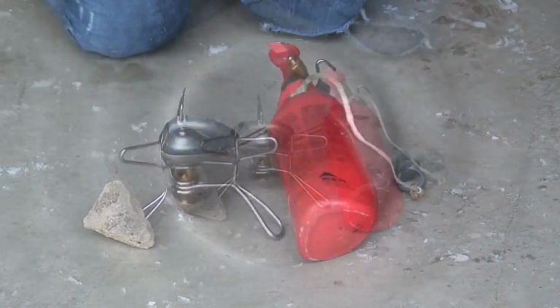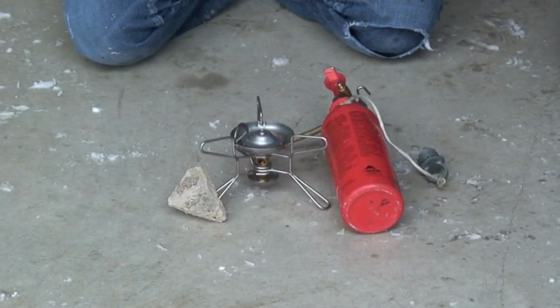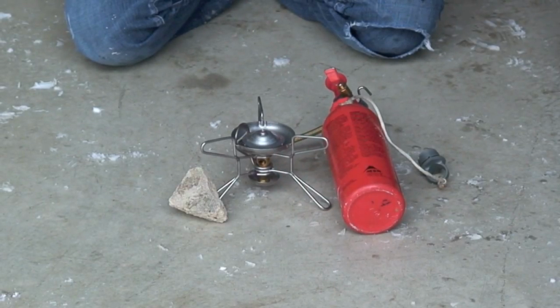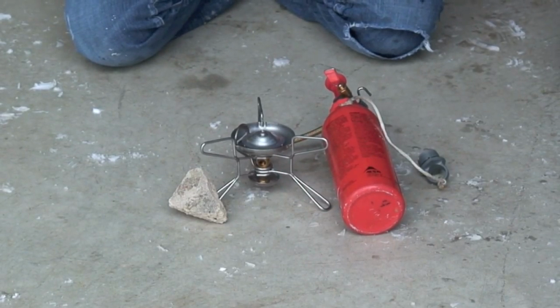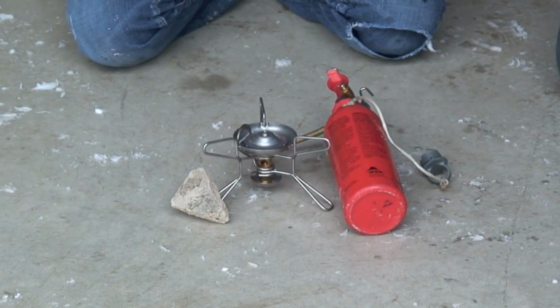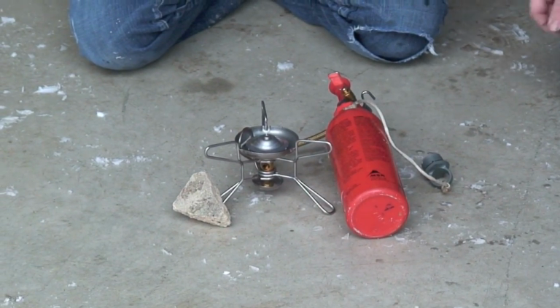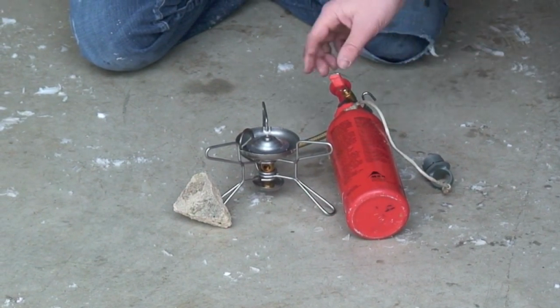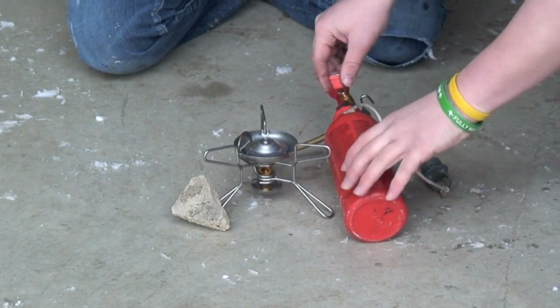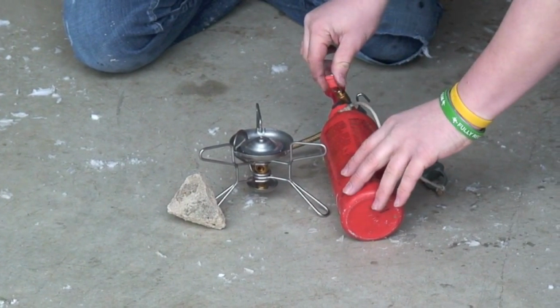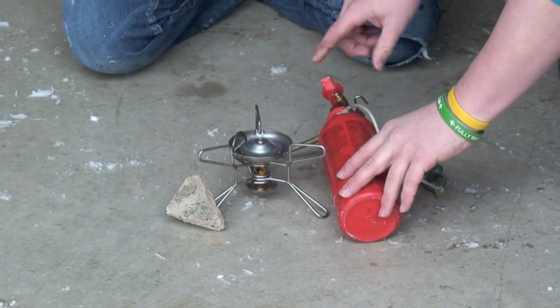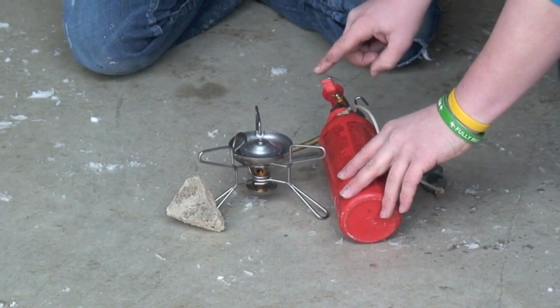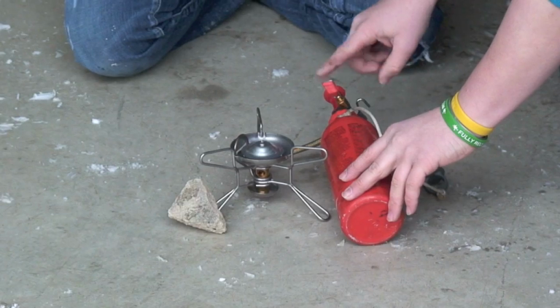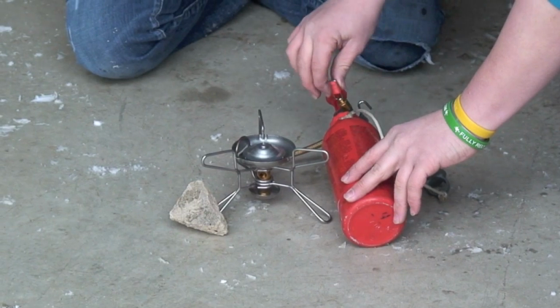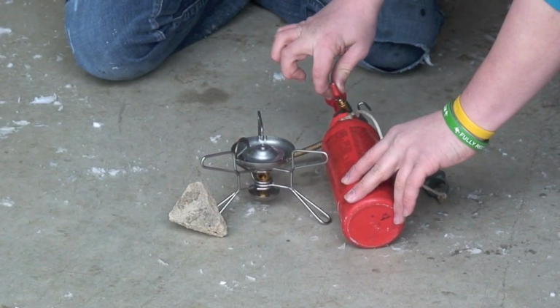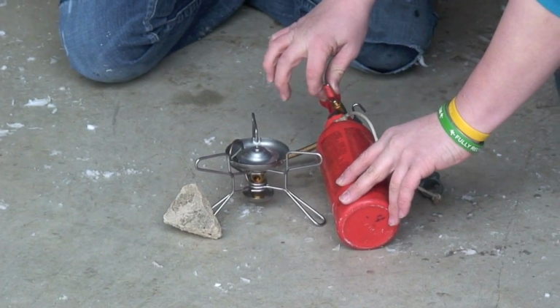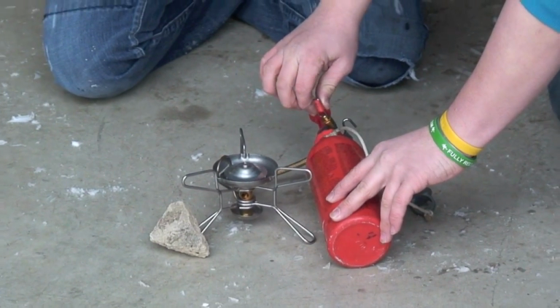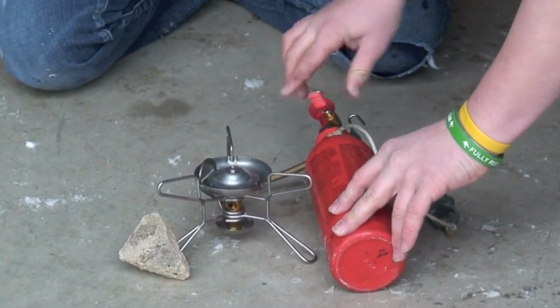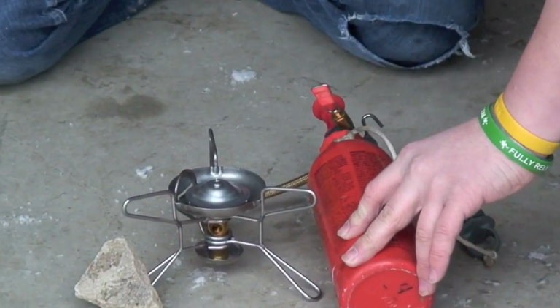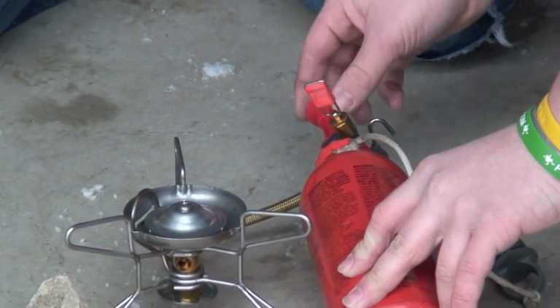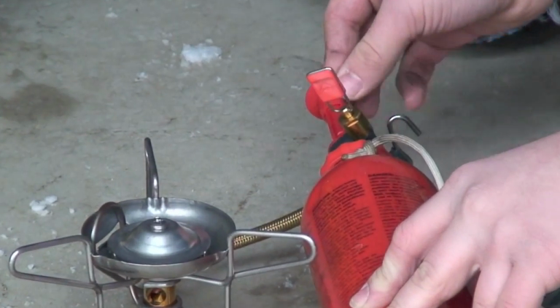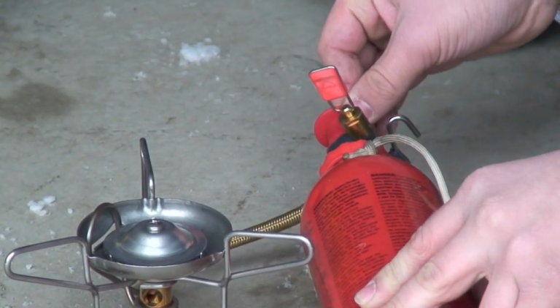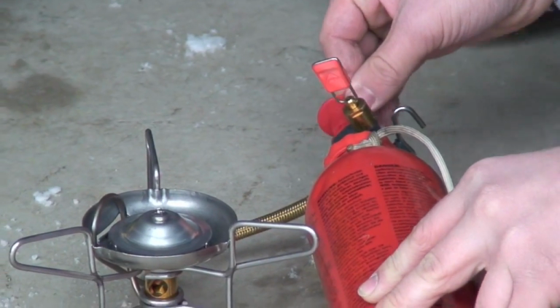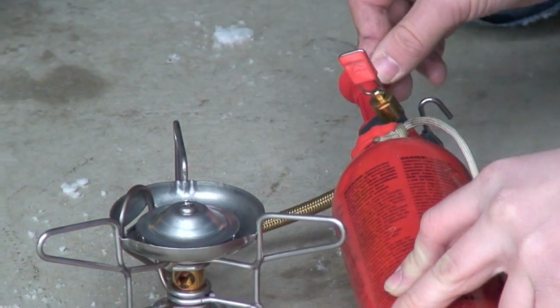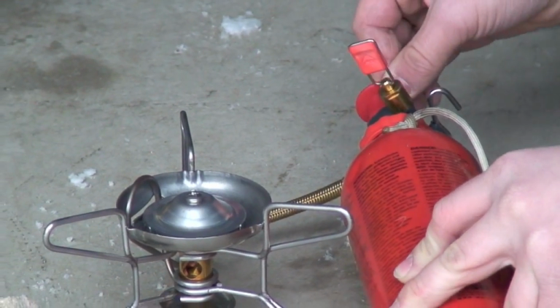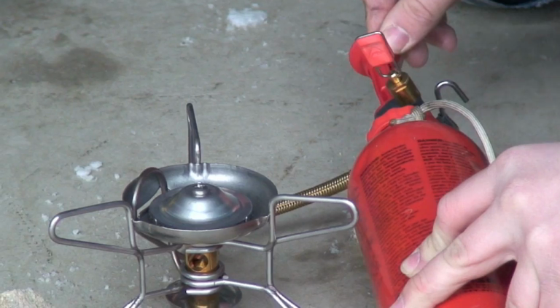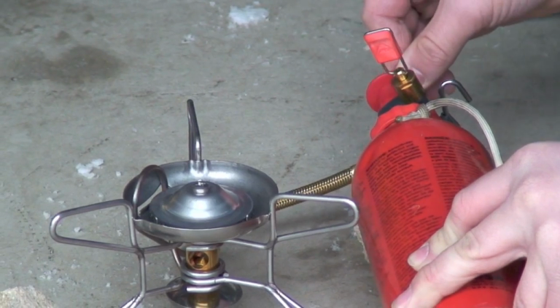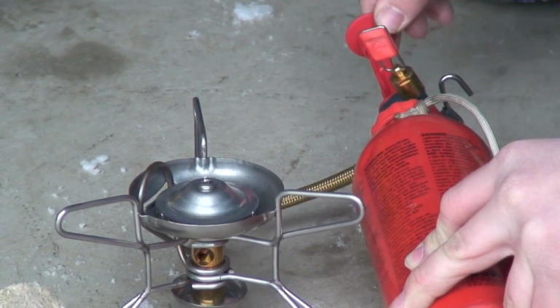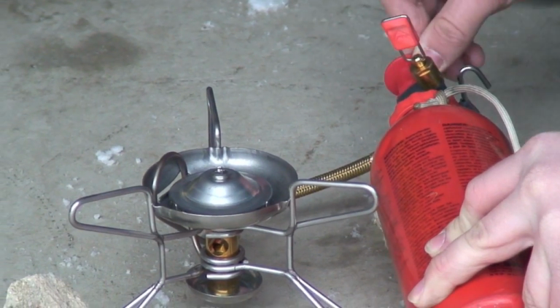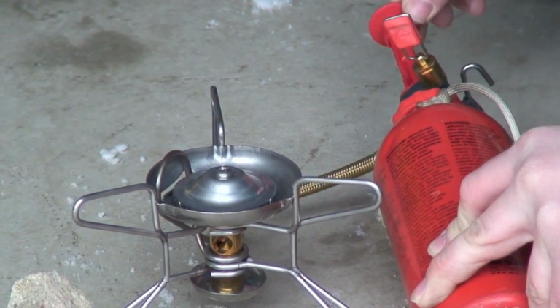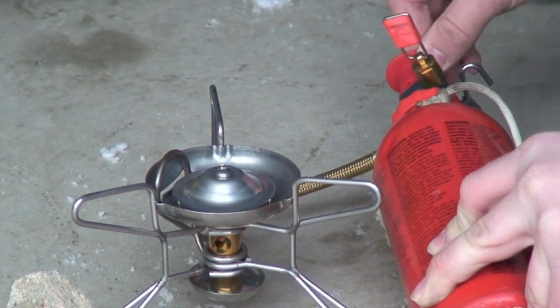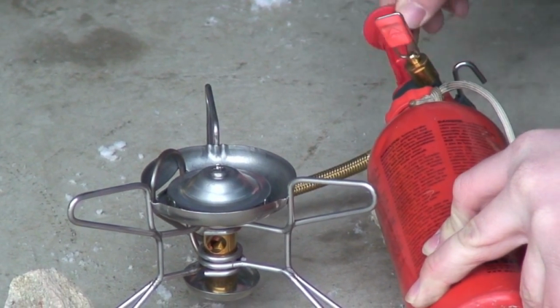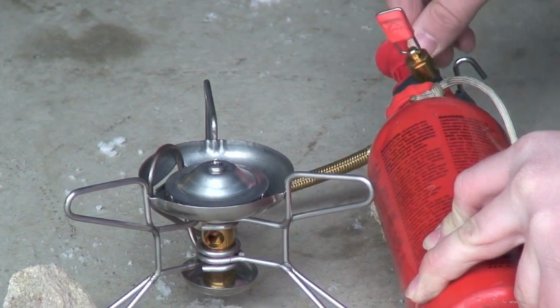Now we're almost ready, but first you need to make sure your valve is all the way off to the right. Next, begin to pump. Depending on how much fuel you have in your bottle, you need to pump more or less.